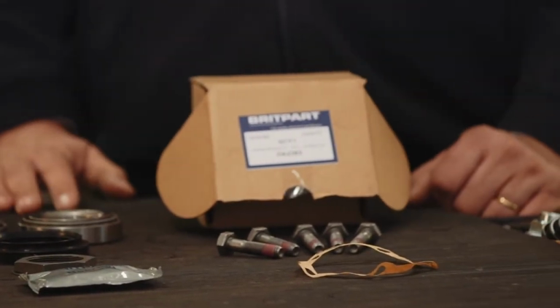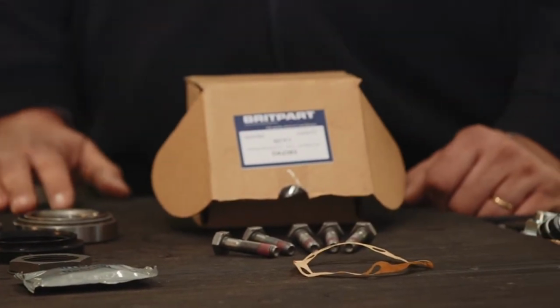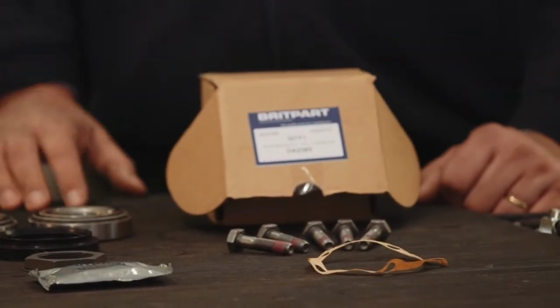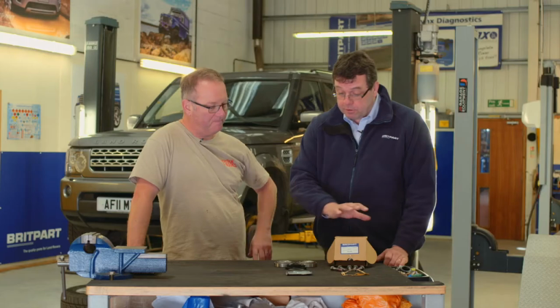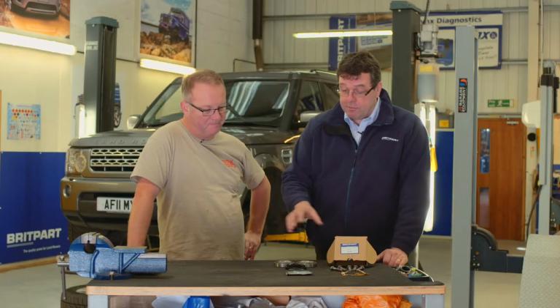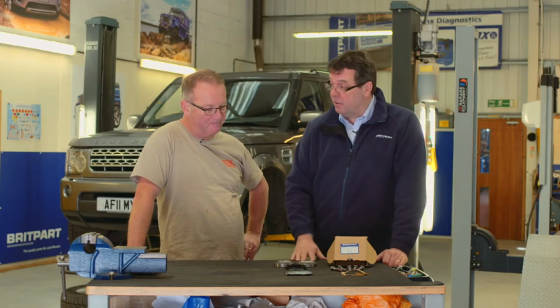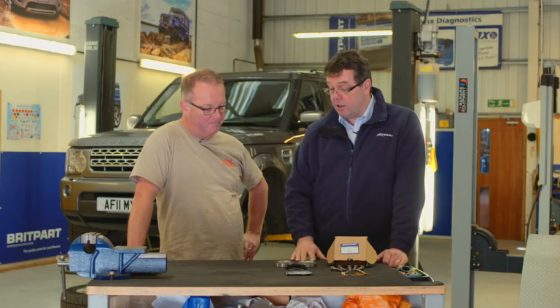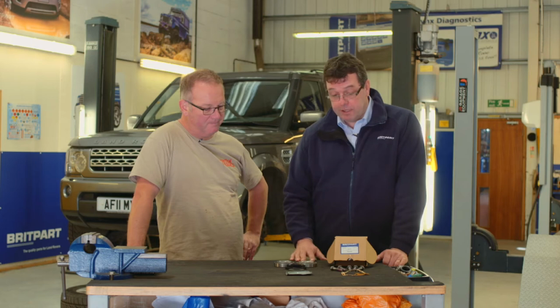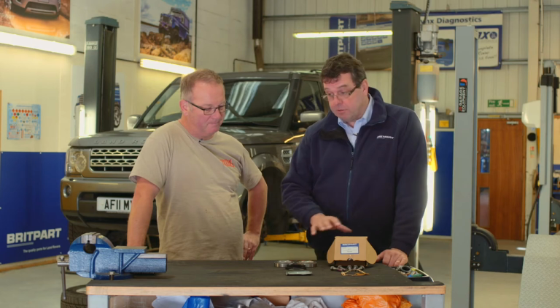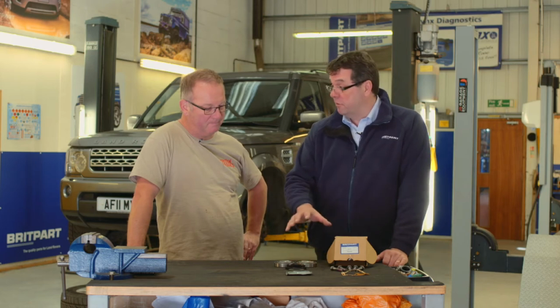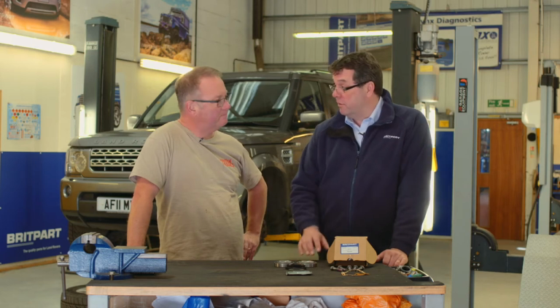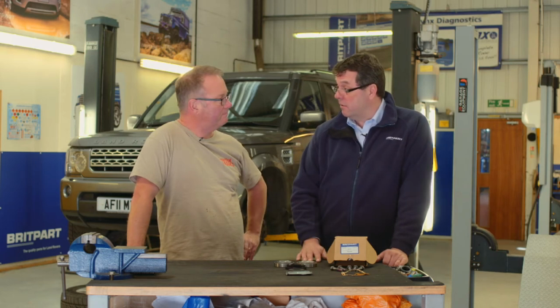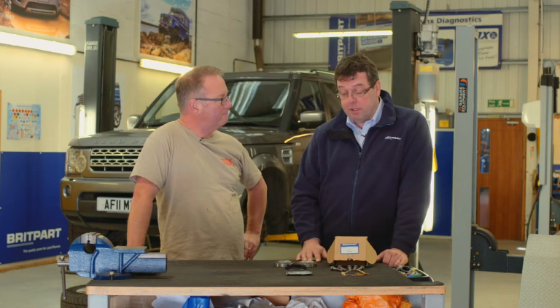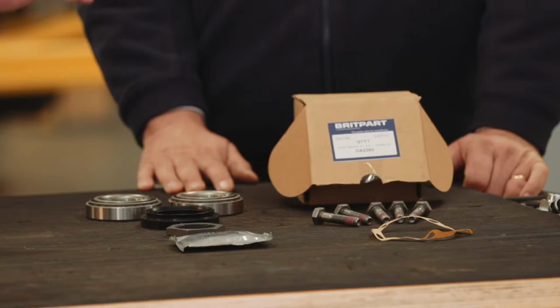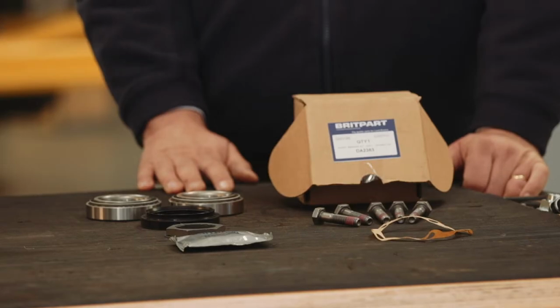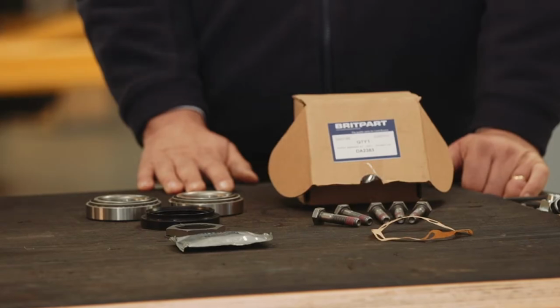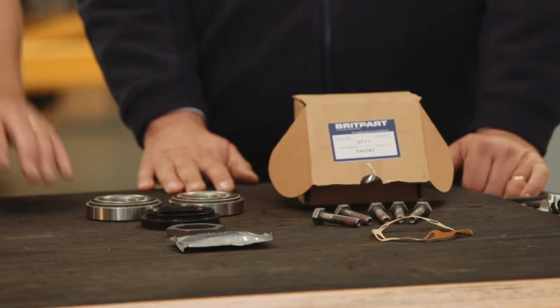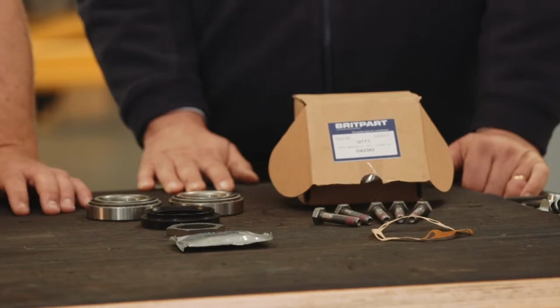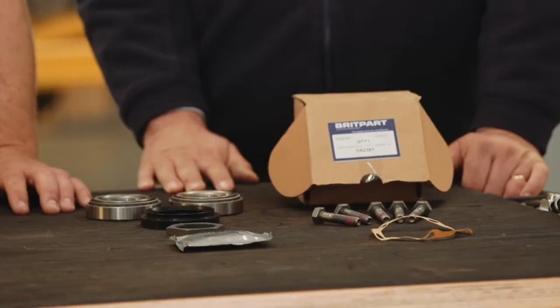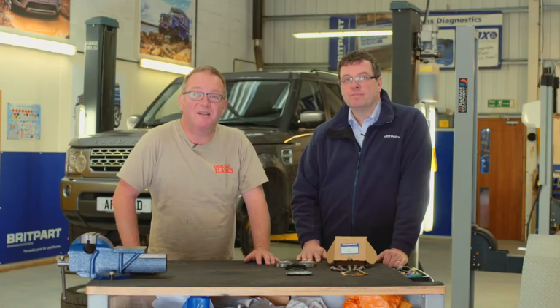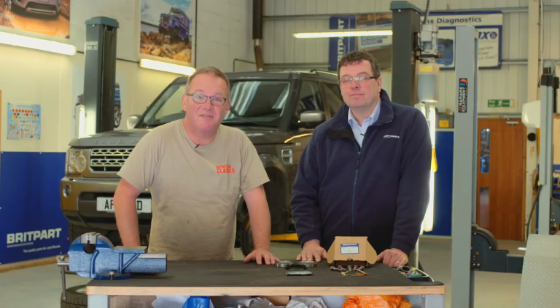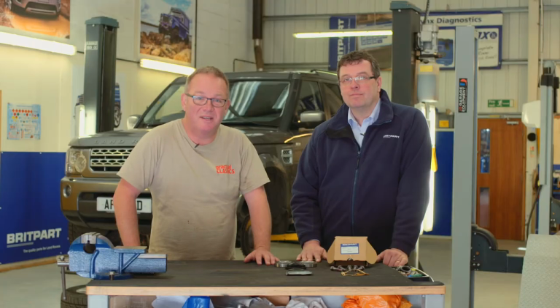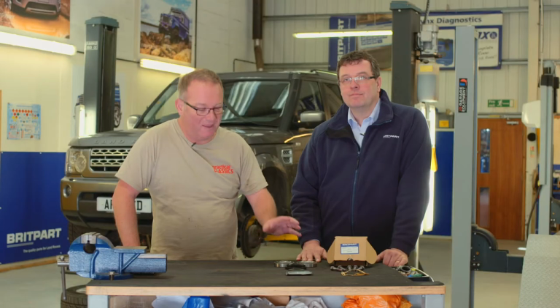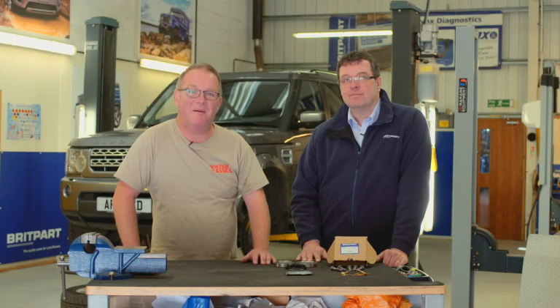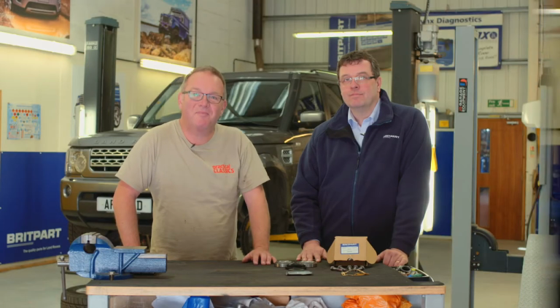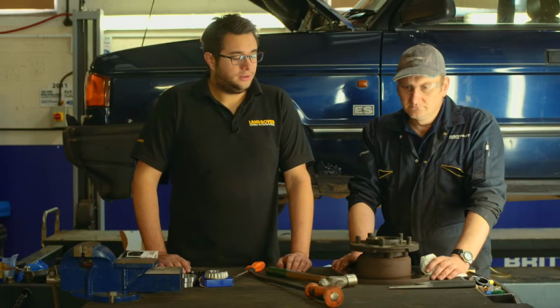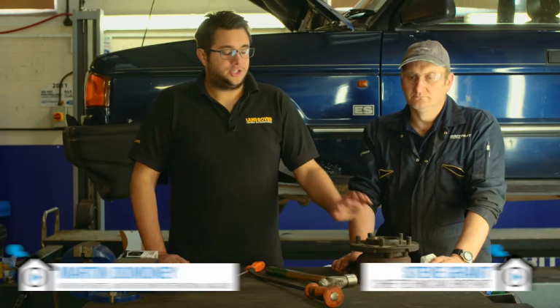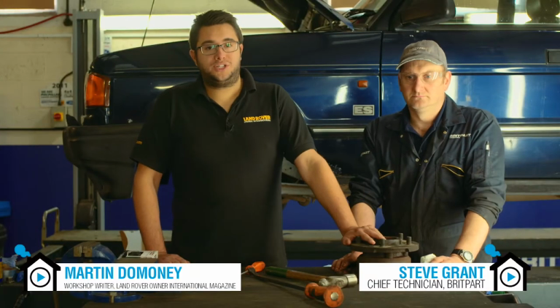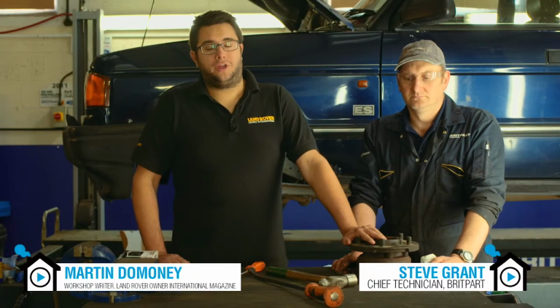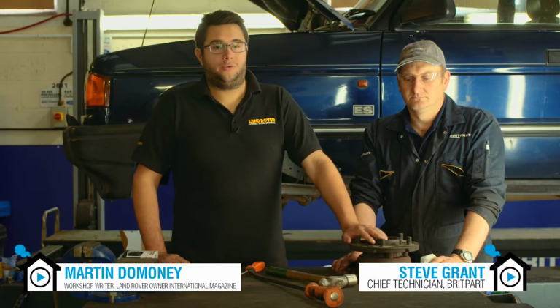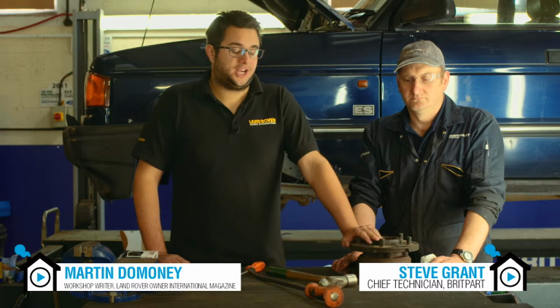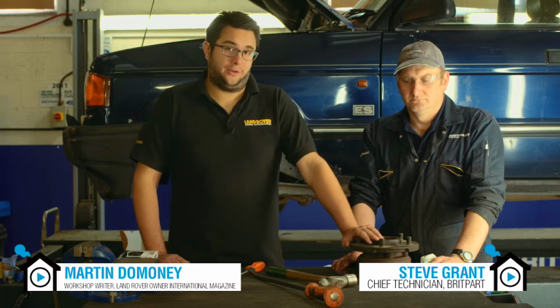And all that comes in the kit so that hopefully there's no nasty surprises in there and you can do the job. Let's go over to the workshop and see Steve and Martin fitting this kit up. So the hub's now off the car, ready to change the bearings.